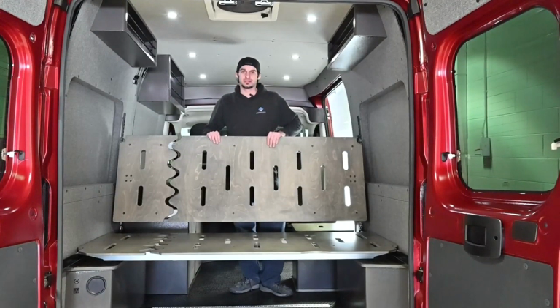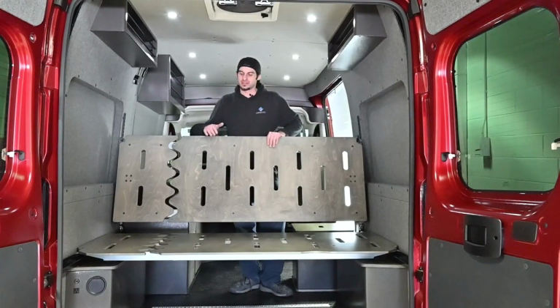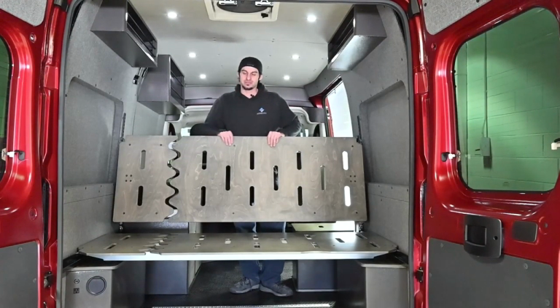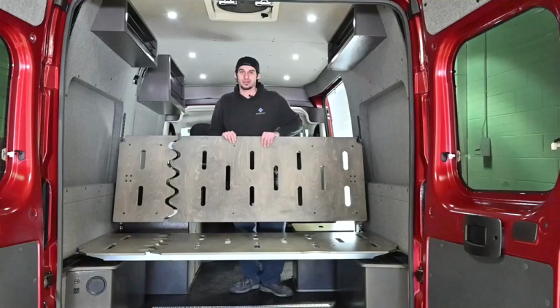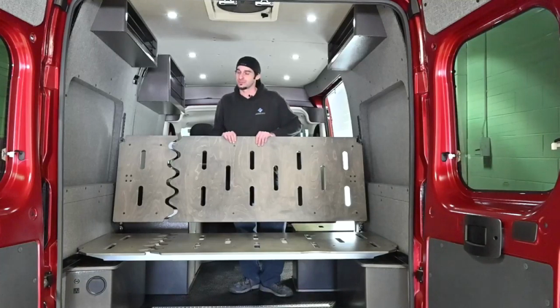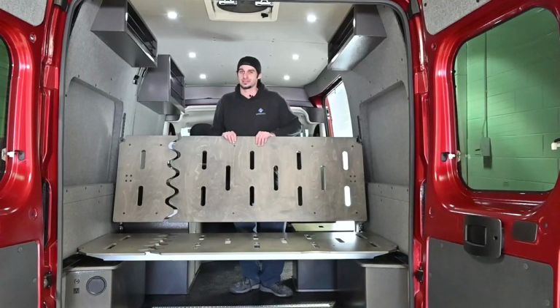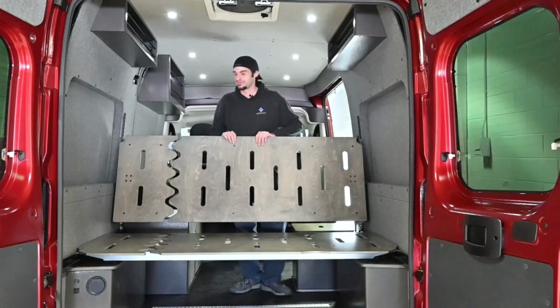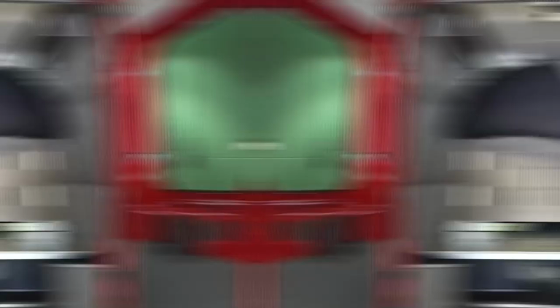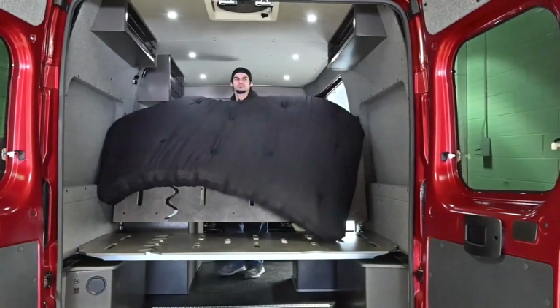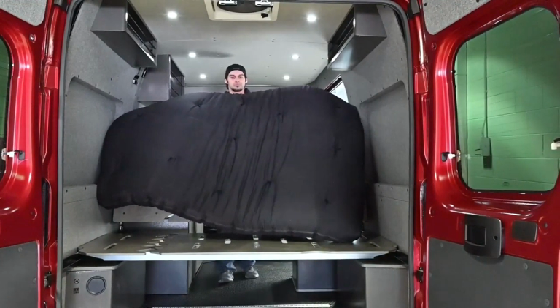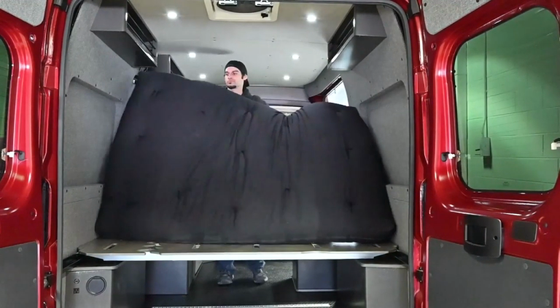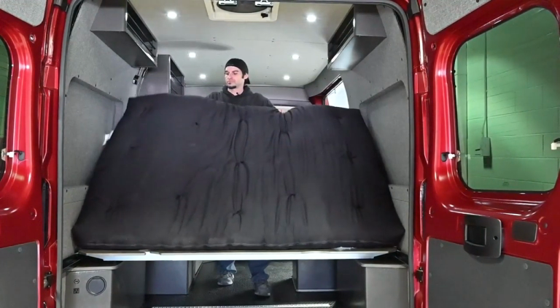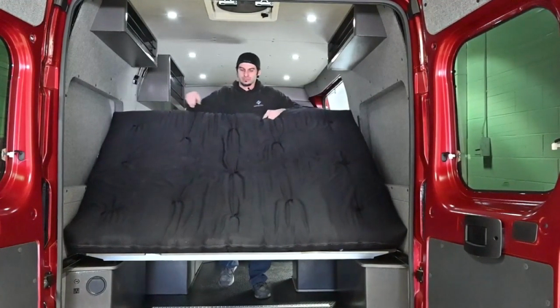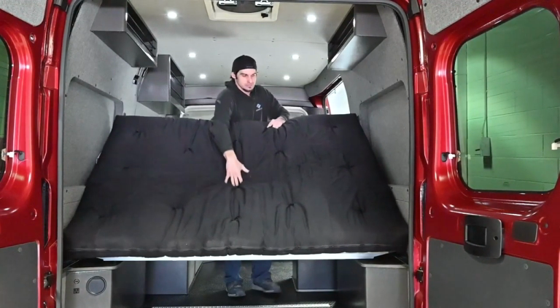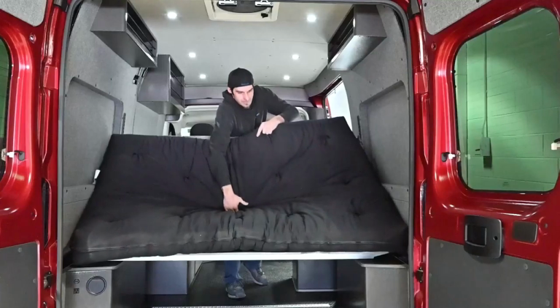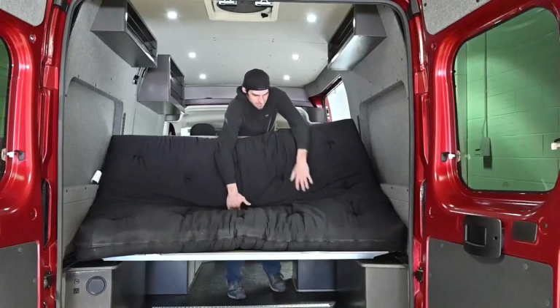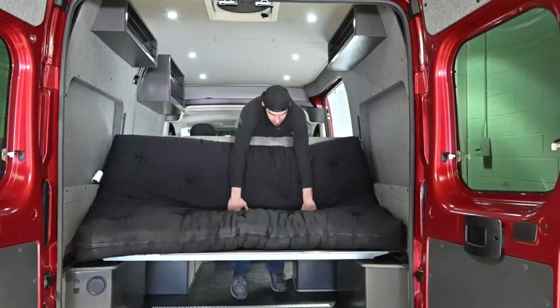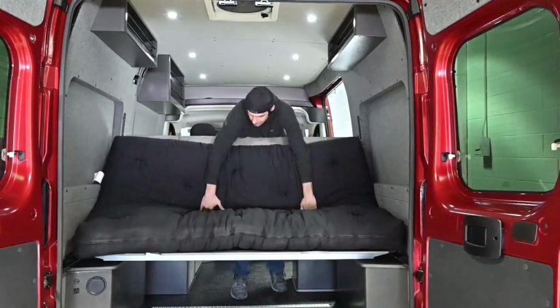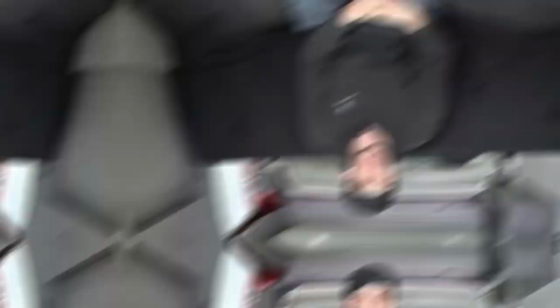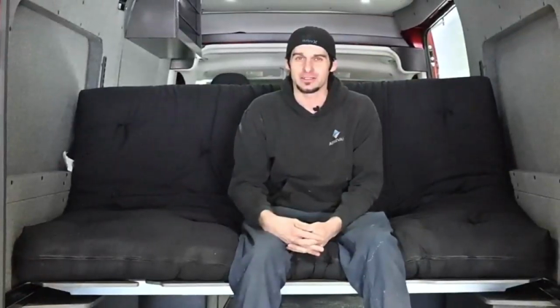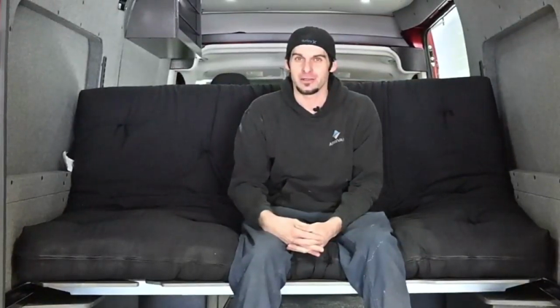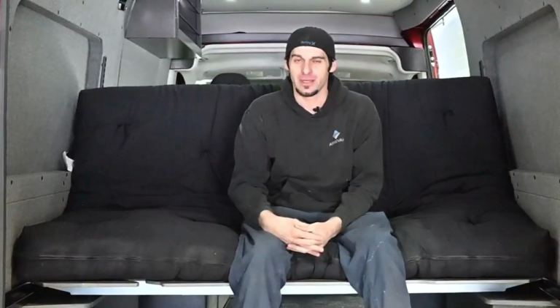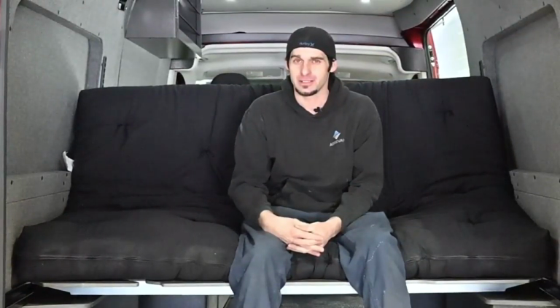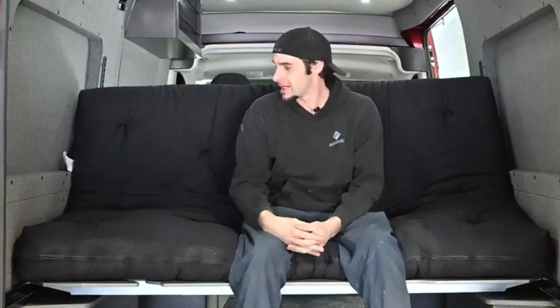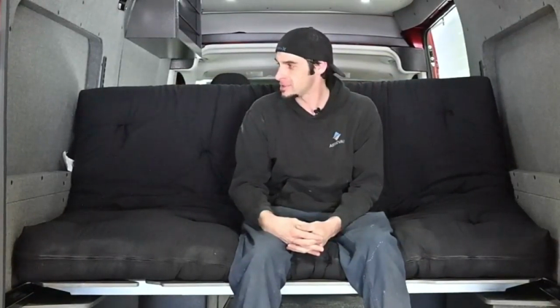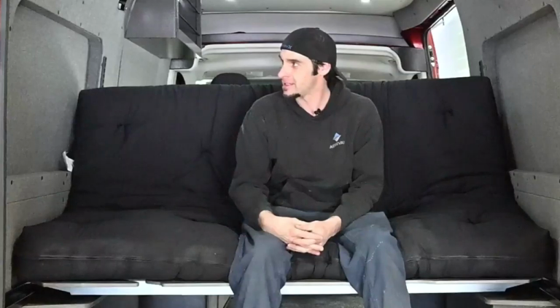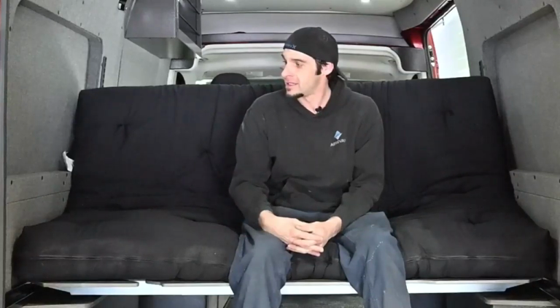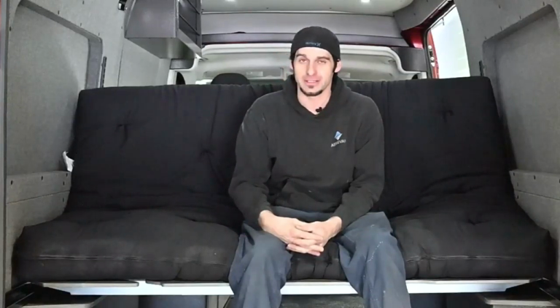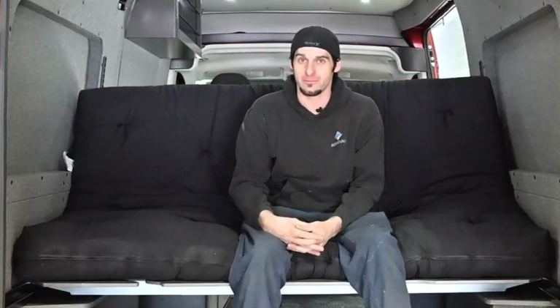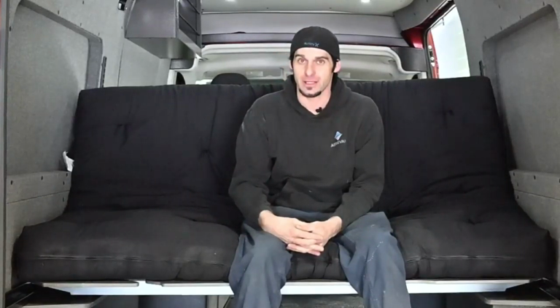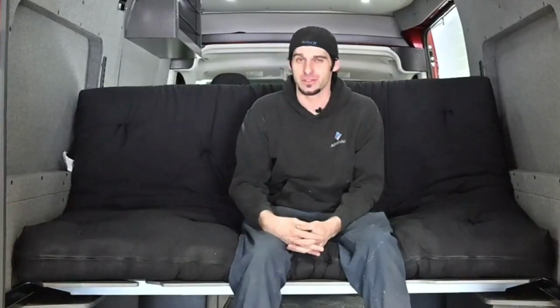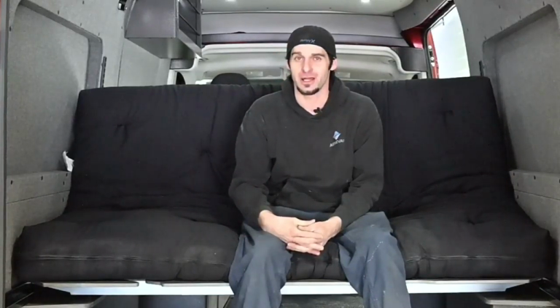The last step after you've got your bed panels locked in place is to put the mattress back on, relax, and enjoy. And that's how to turn the Aerie van bed into a couch and how to raise it up for extra storage in the garage.